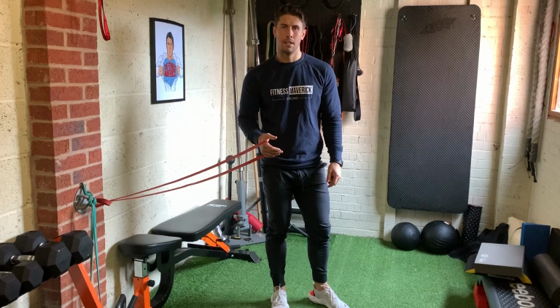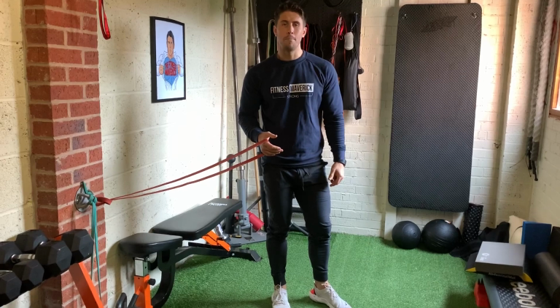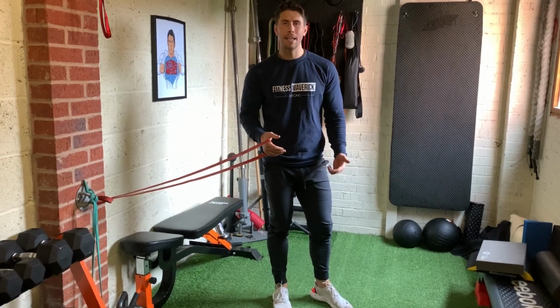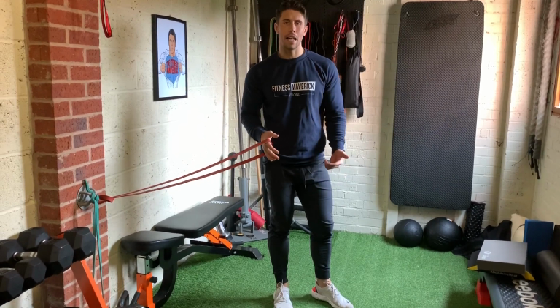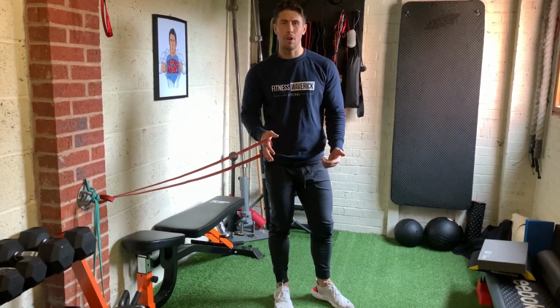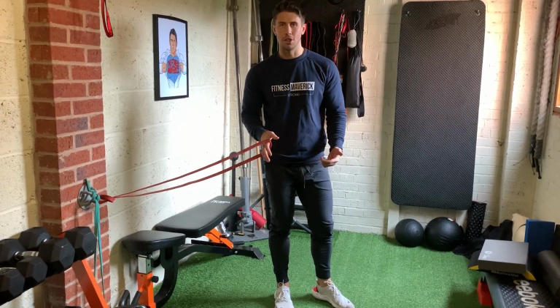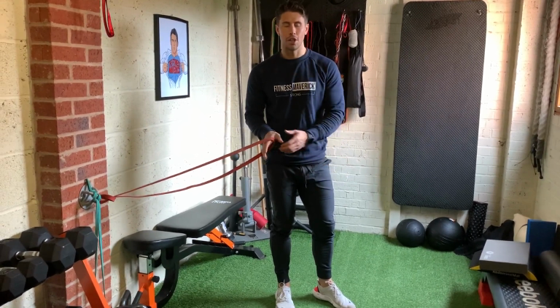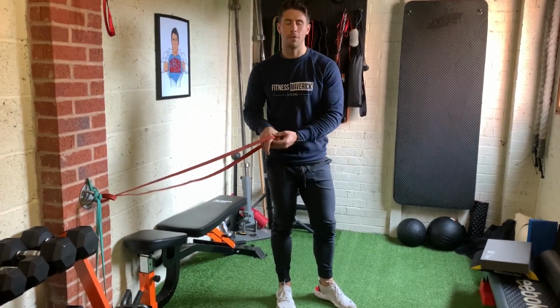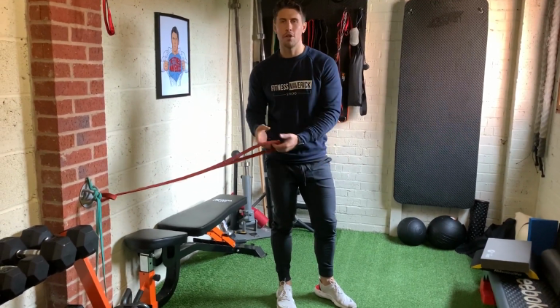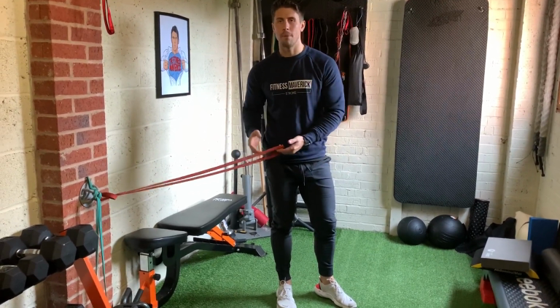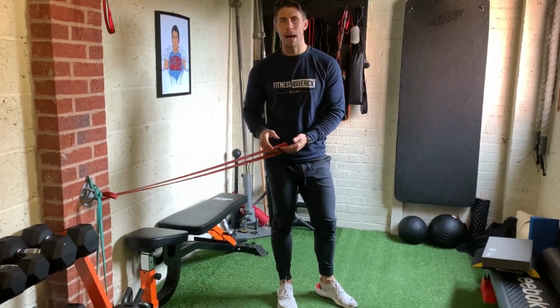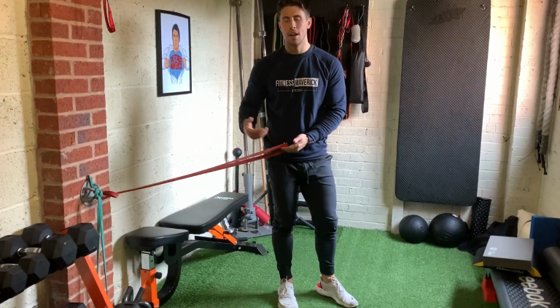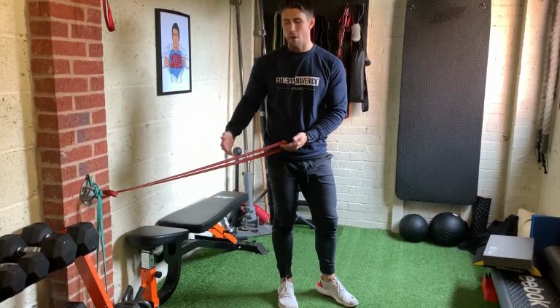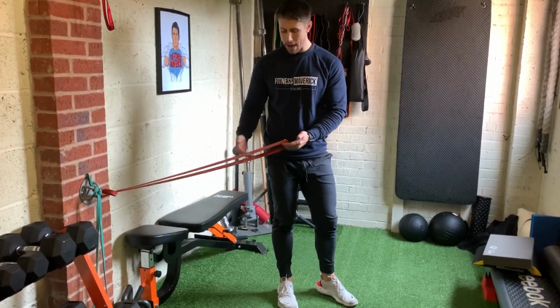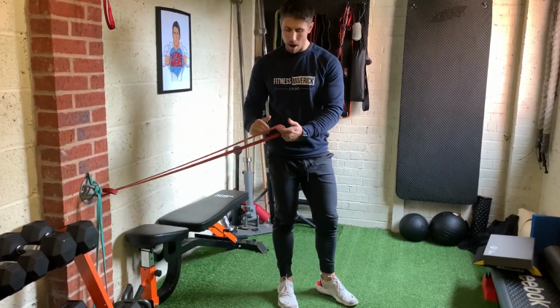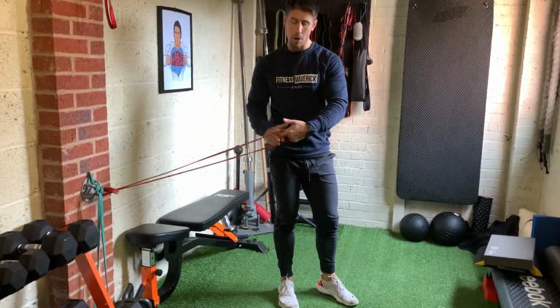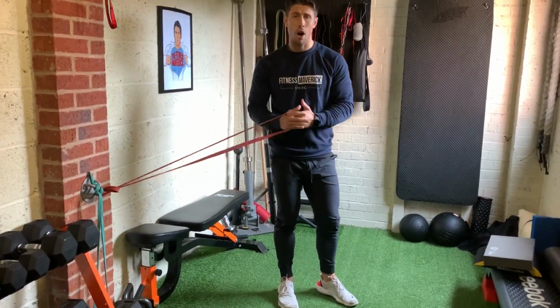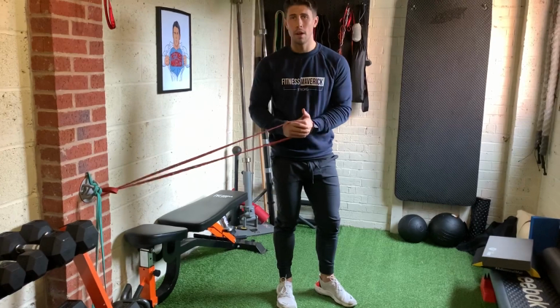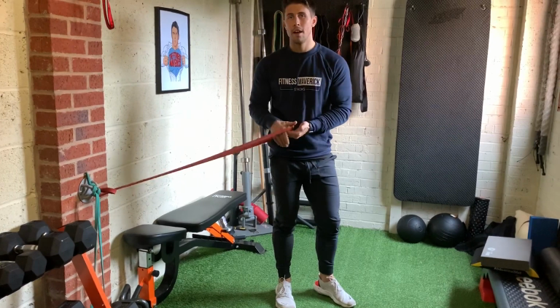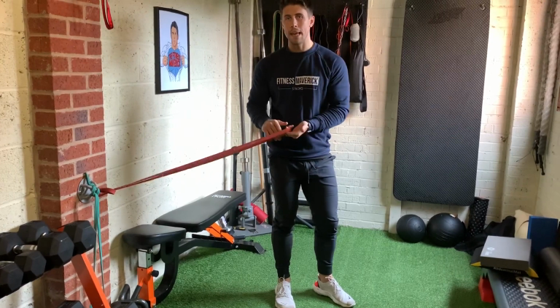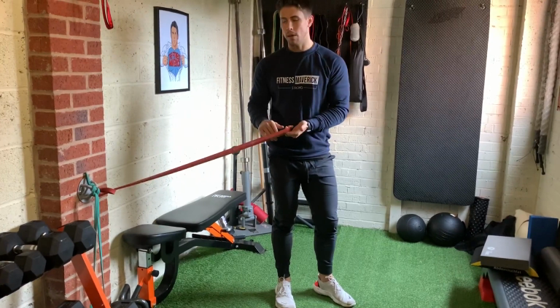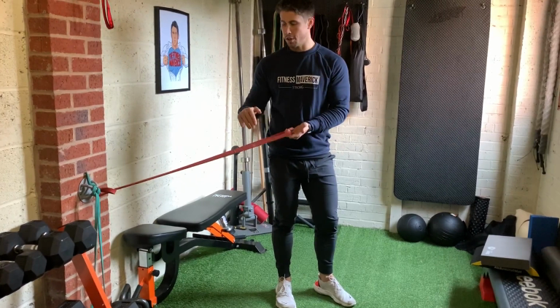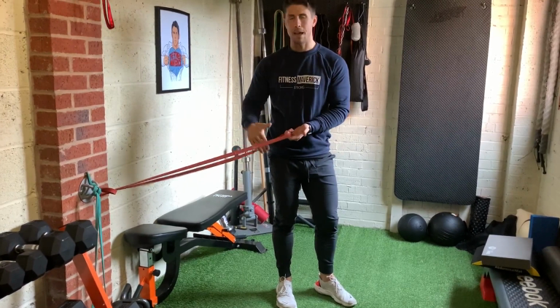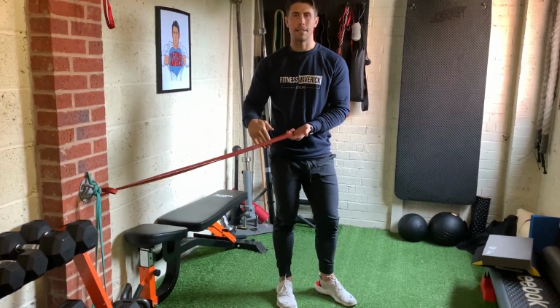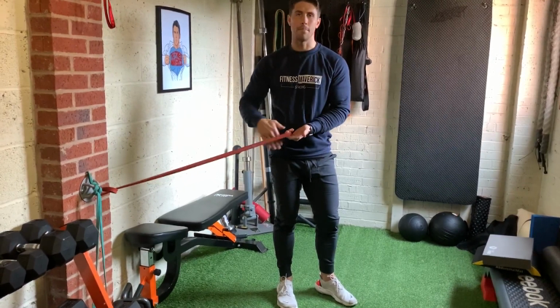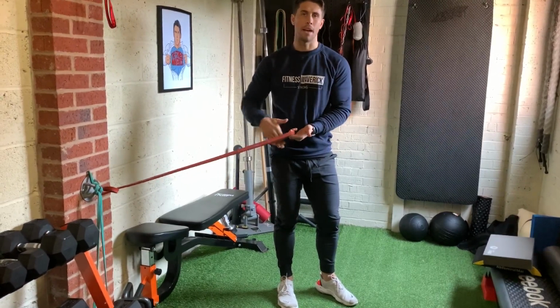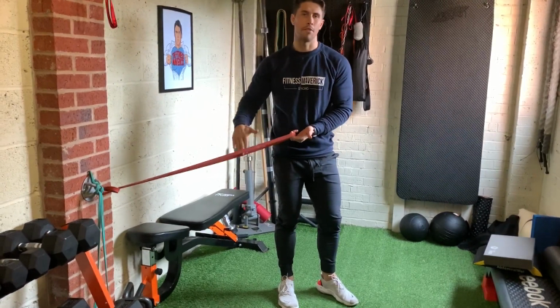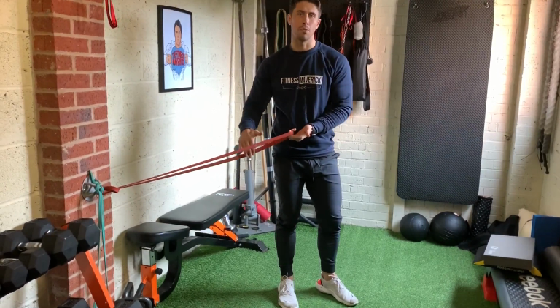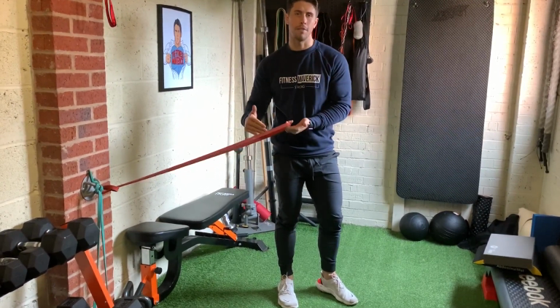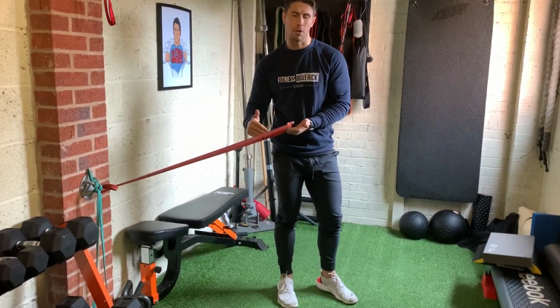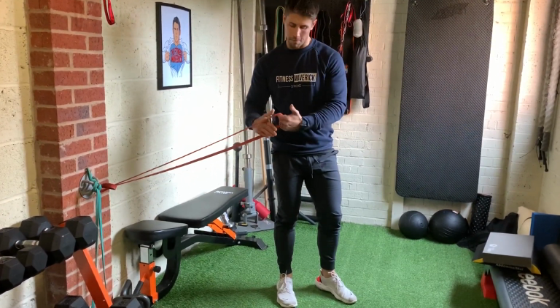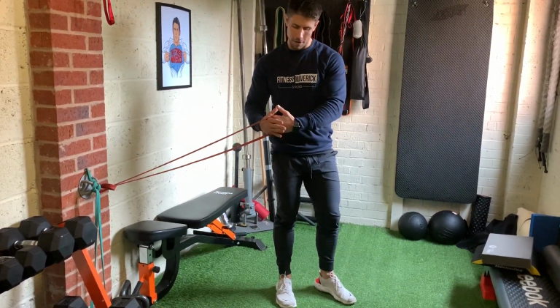Band Lateral Lunge. I've just hooked up my band around hip height. We're going to hold it, but equally you can just step inside the band and have it around your waist so it's more comfortable for you.